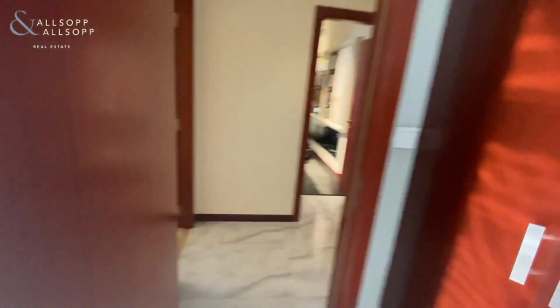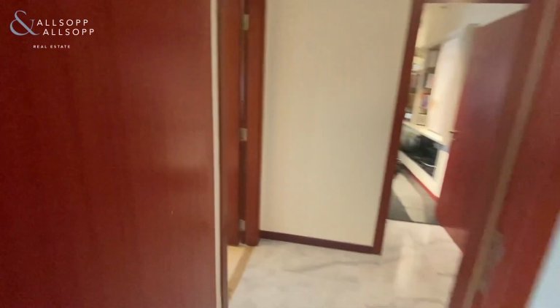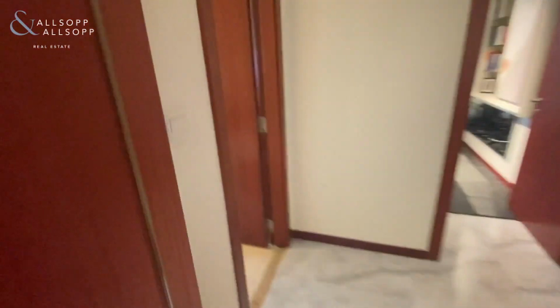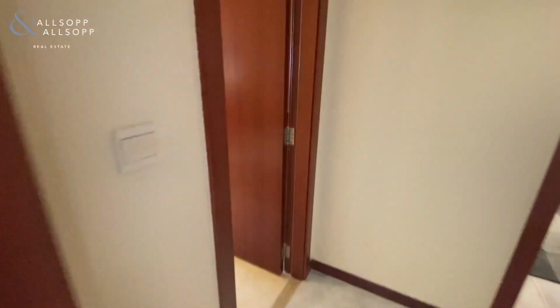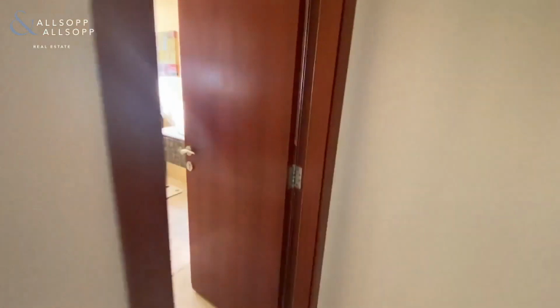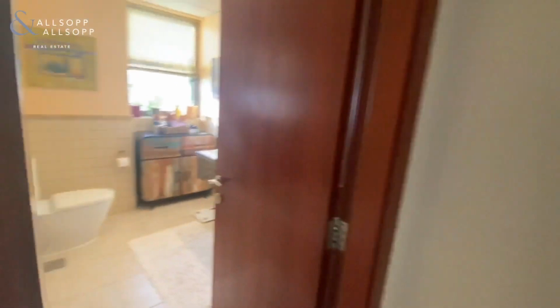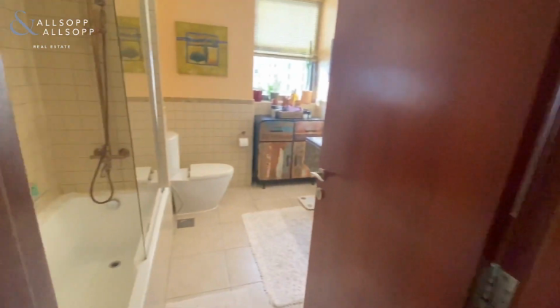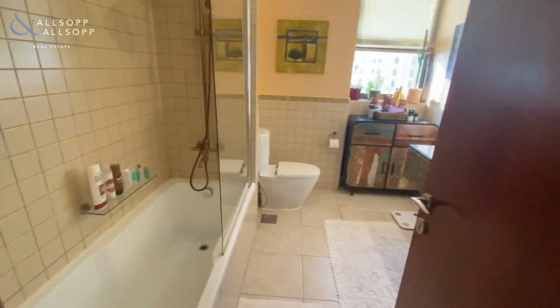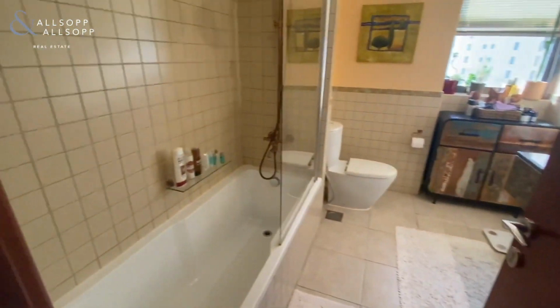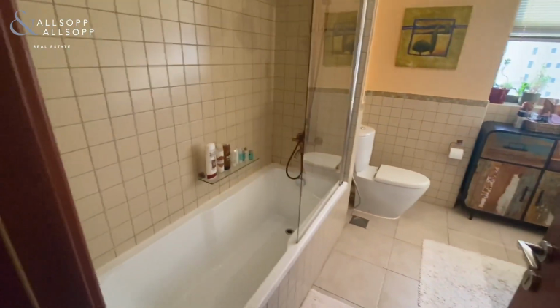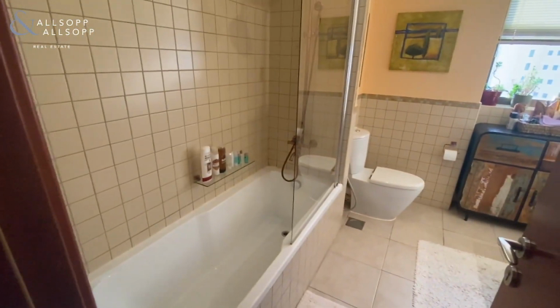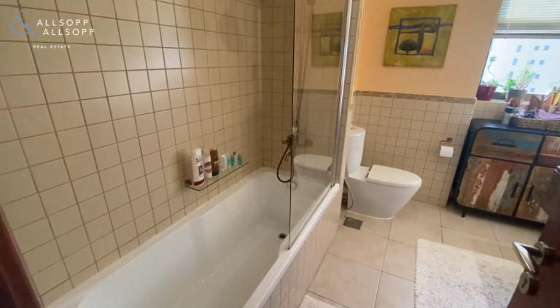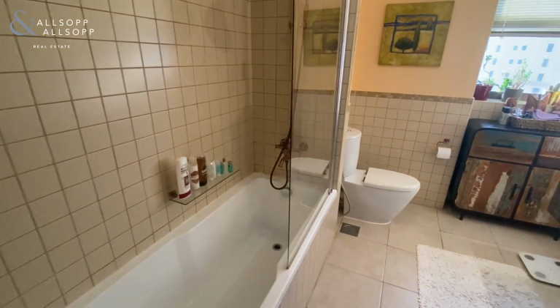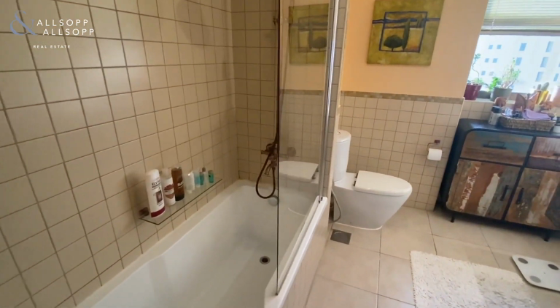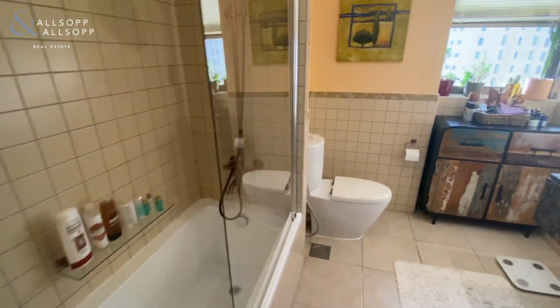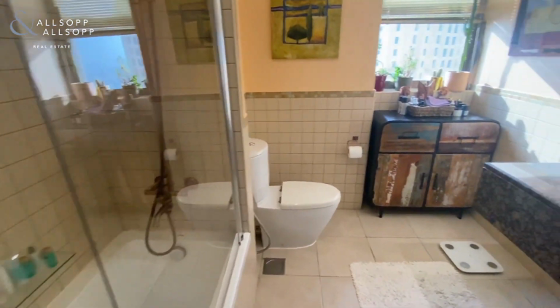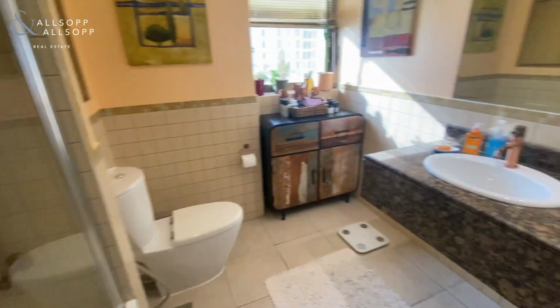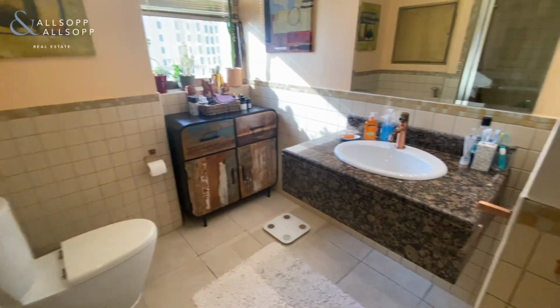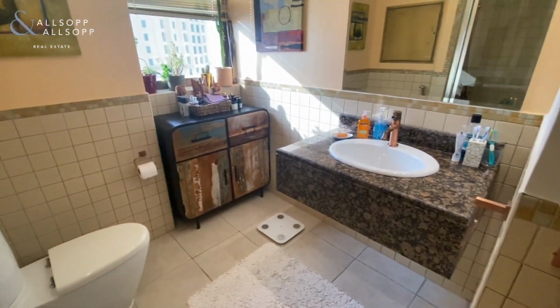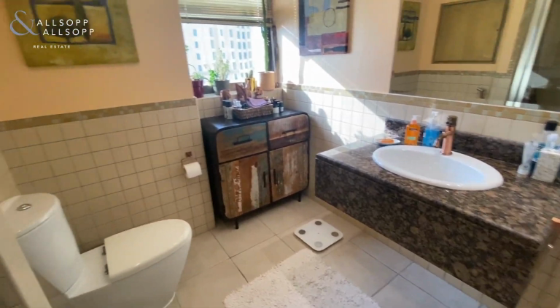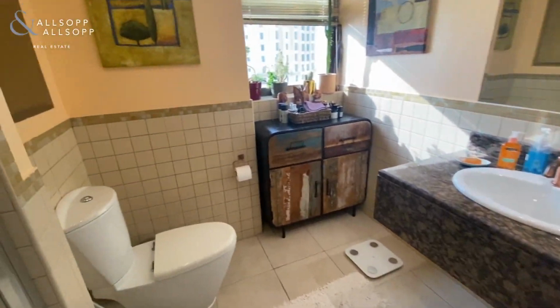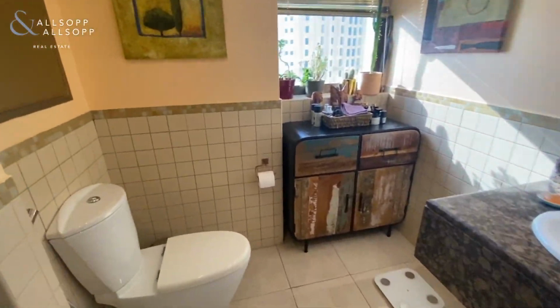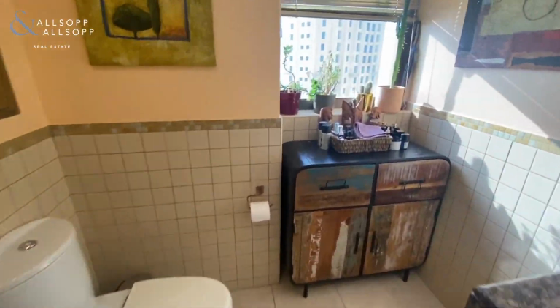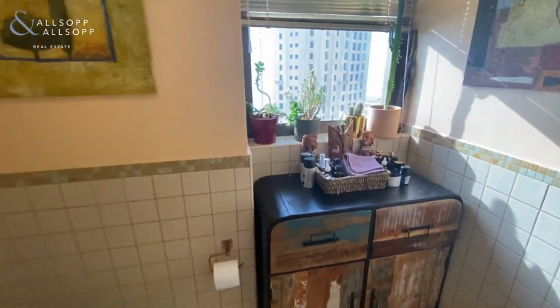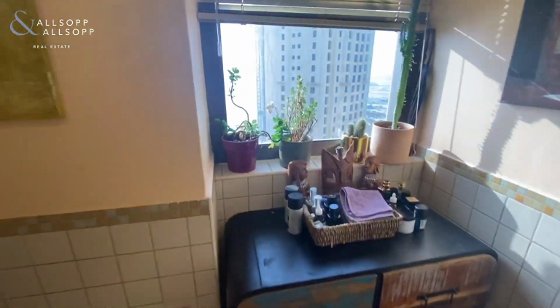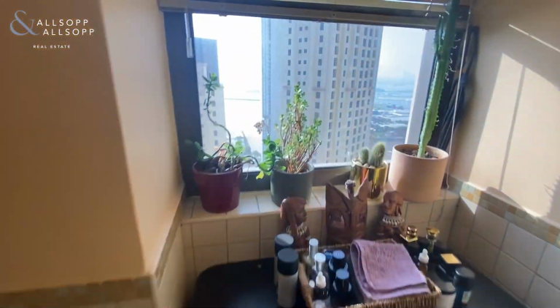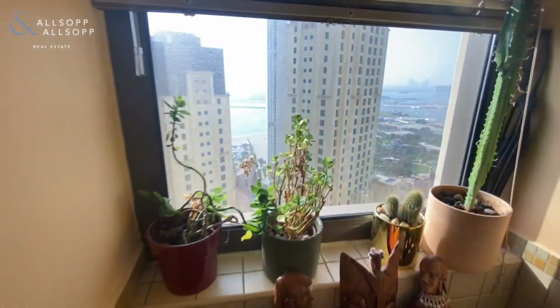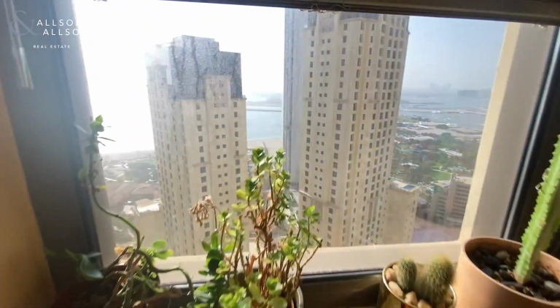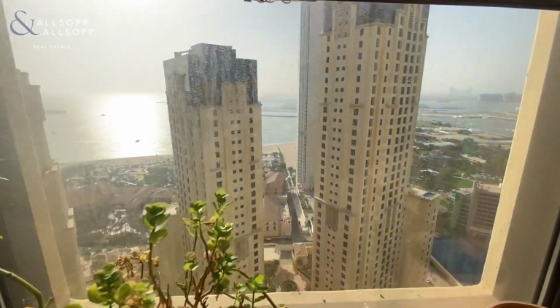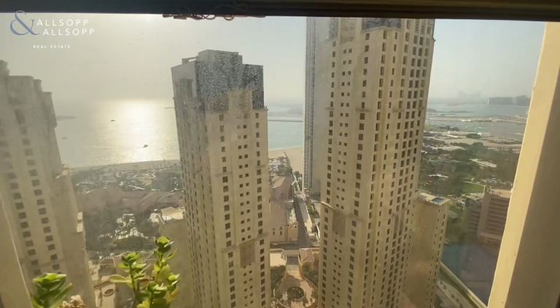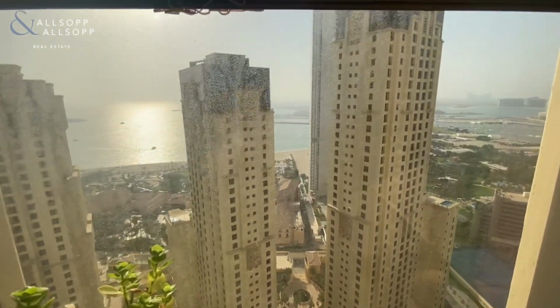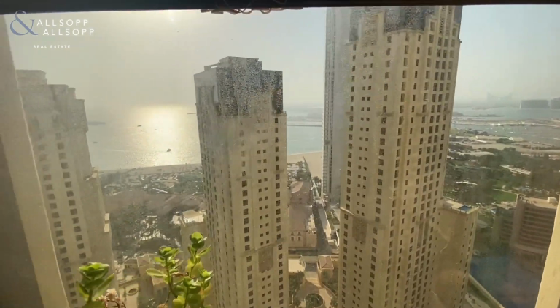Into the bathroom that's shared by bedrooms two and three — it's really nice and bright in here, as you also have a window with that sea view.